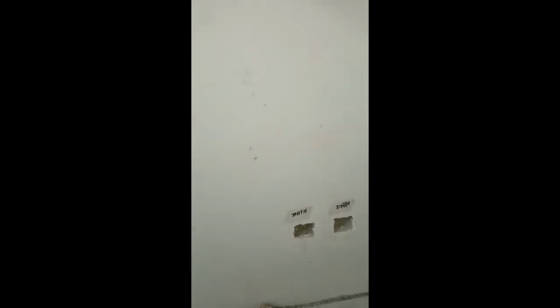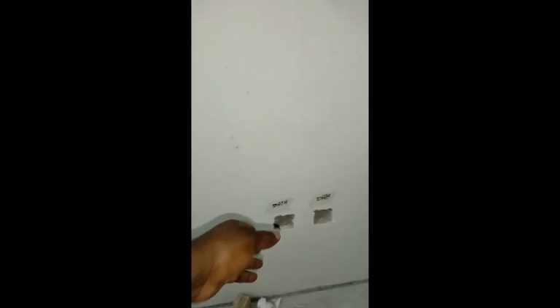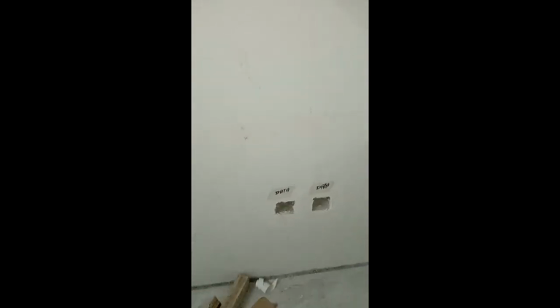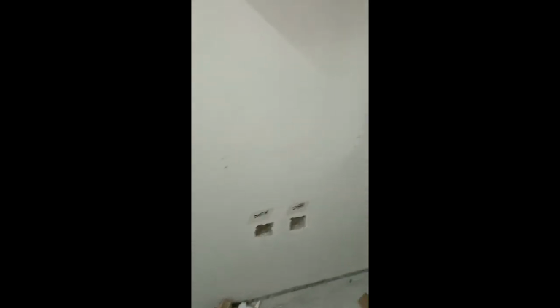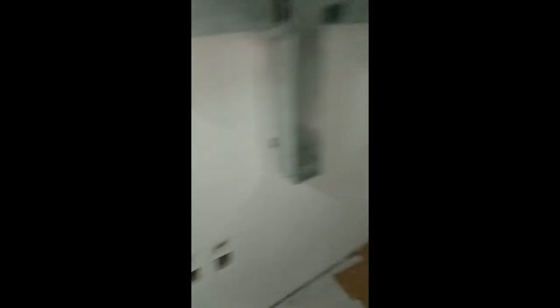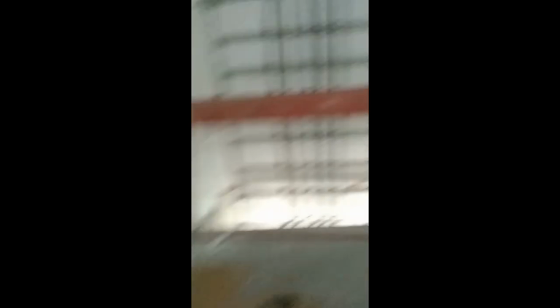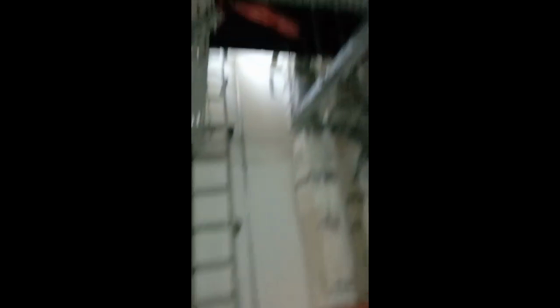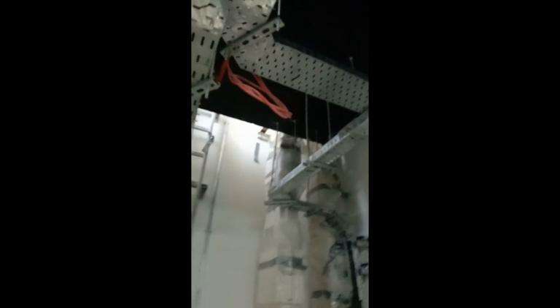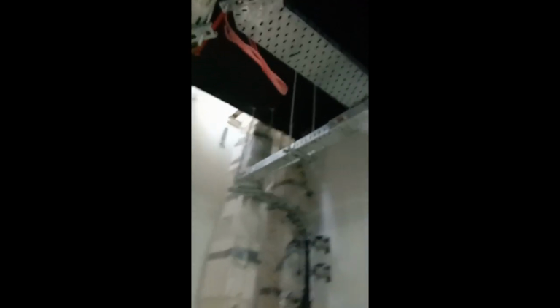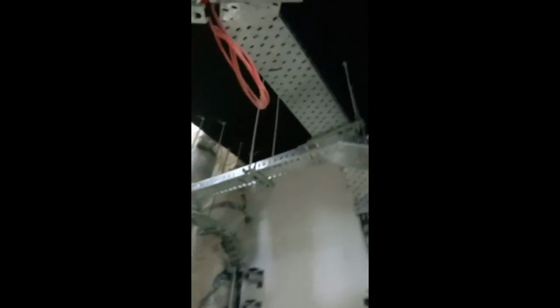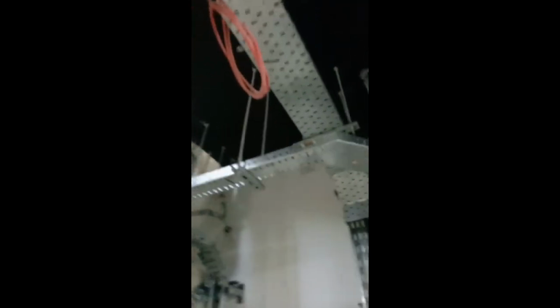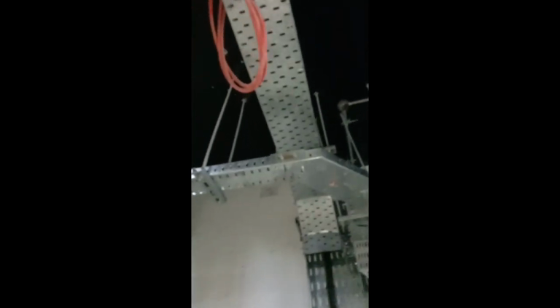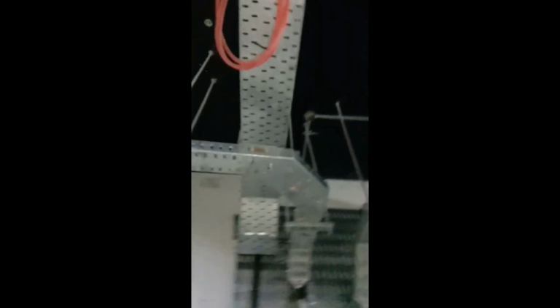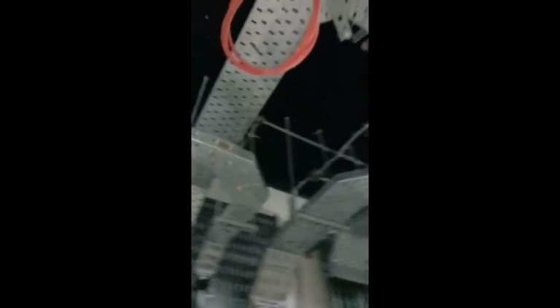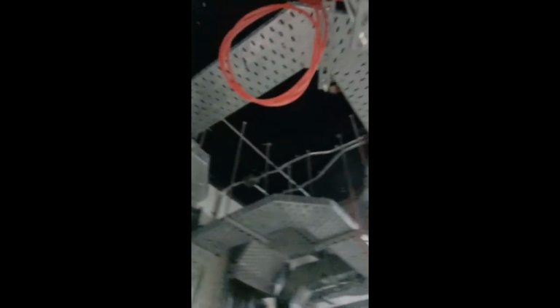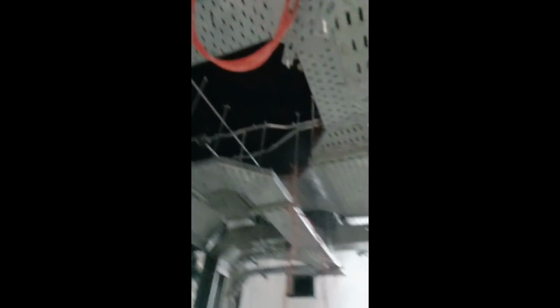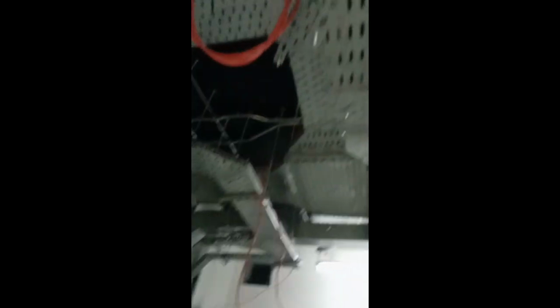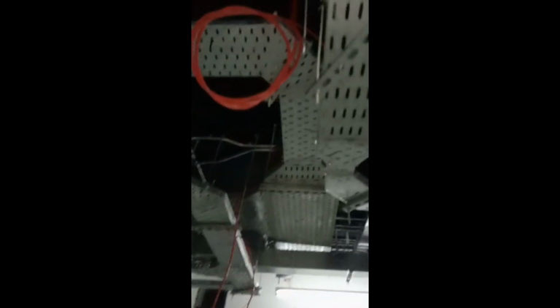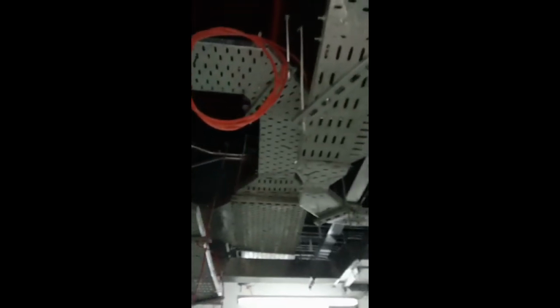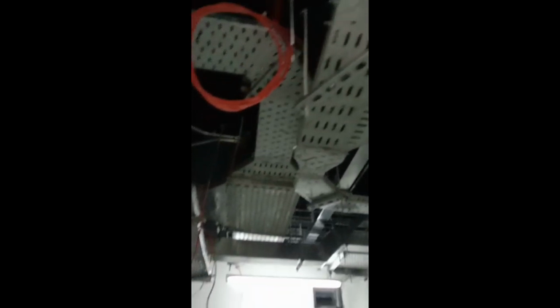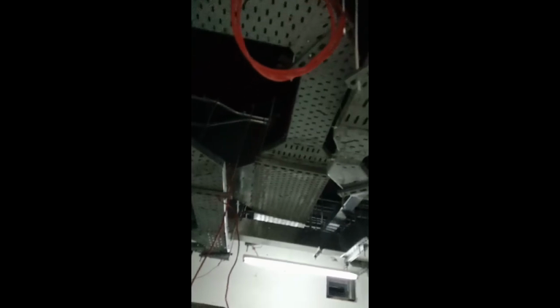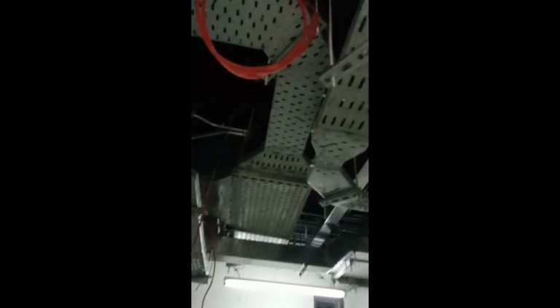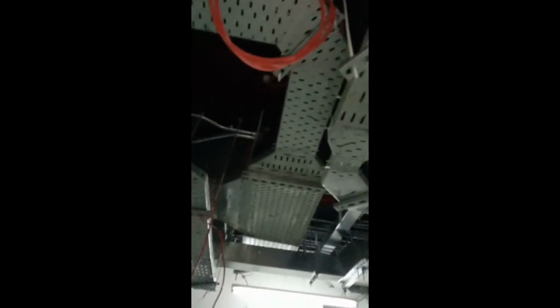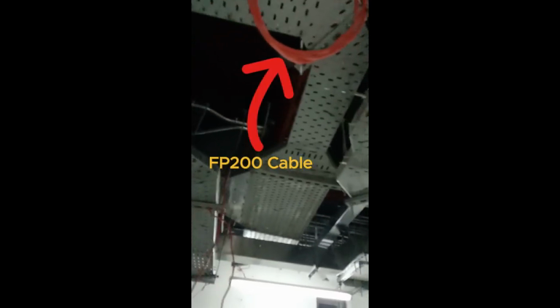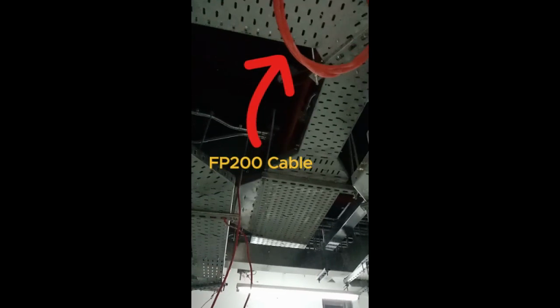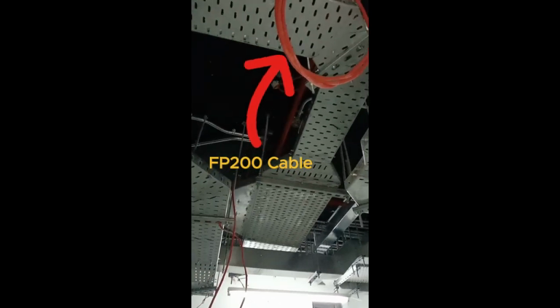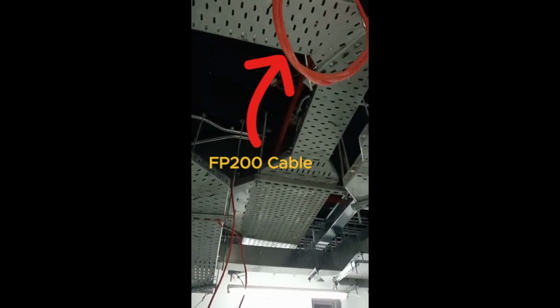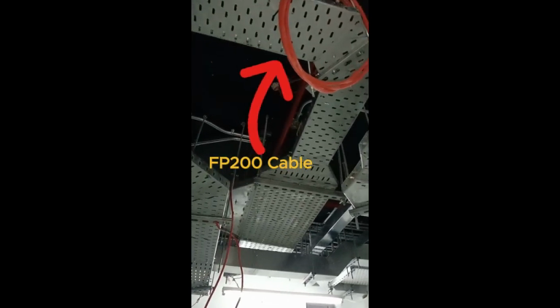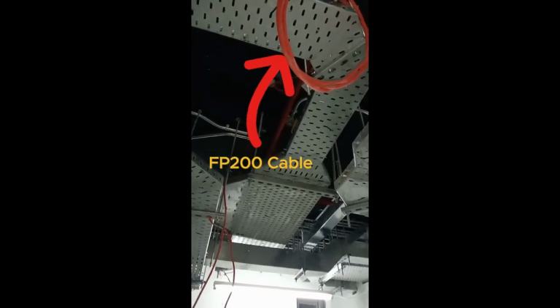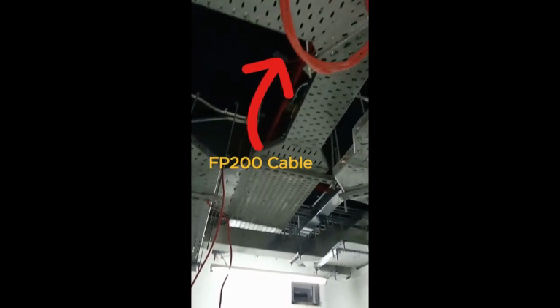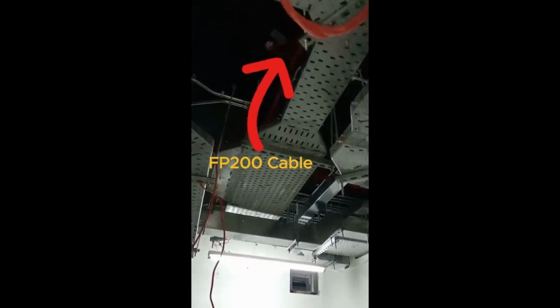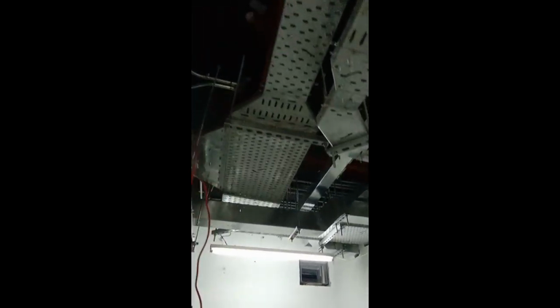Lighting at this level has also been done — all lights here are emergency lights. We've pulled the cable, which is FP200 (fire-rated cable), and it's been embedded and pulled as you can see.